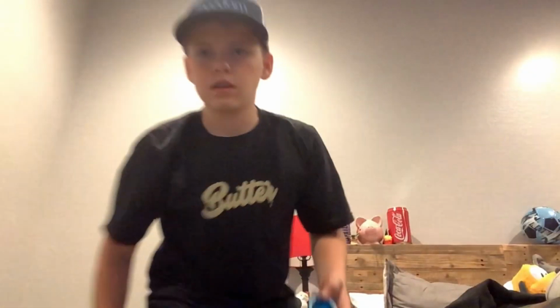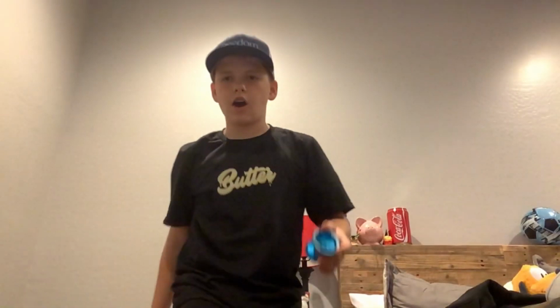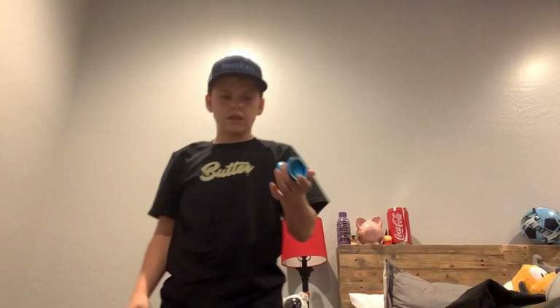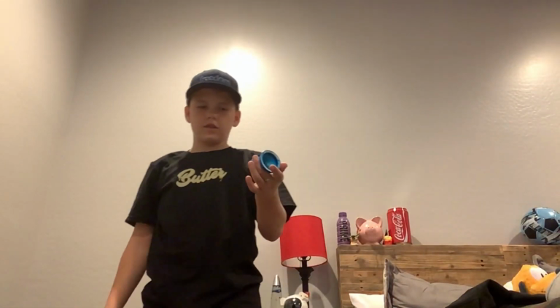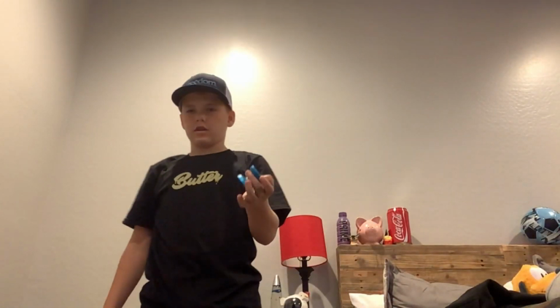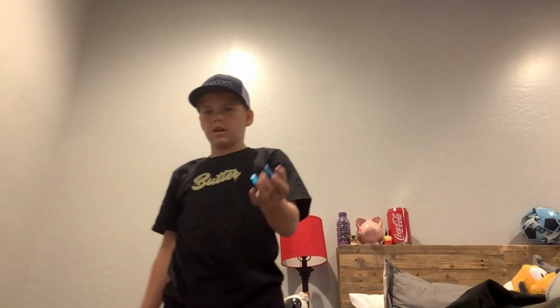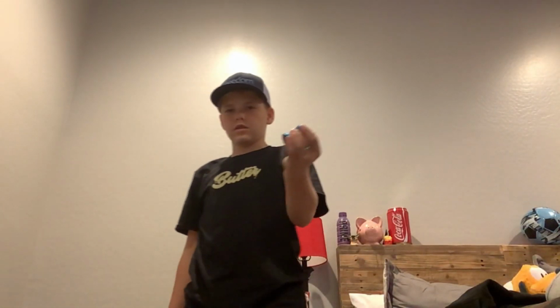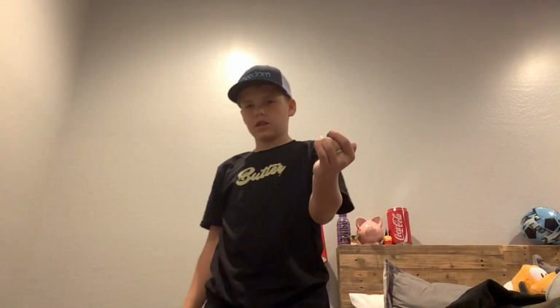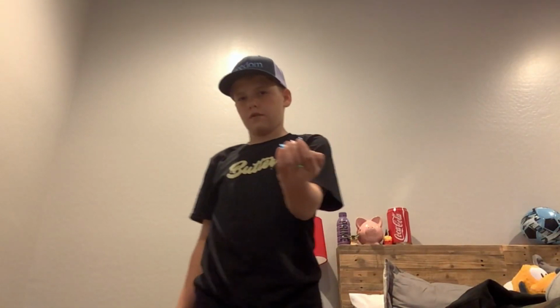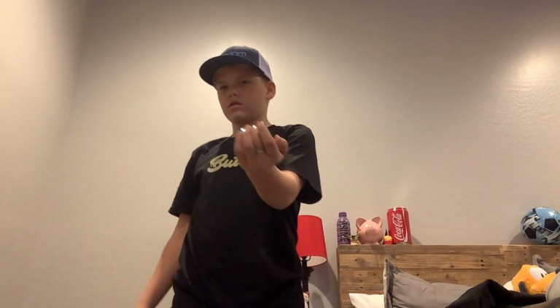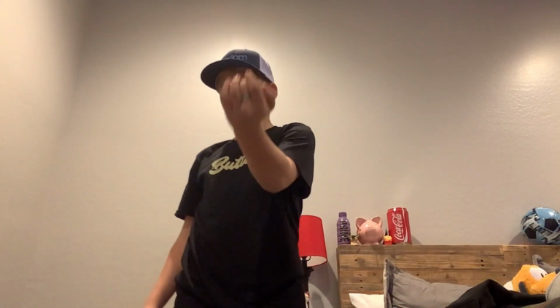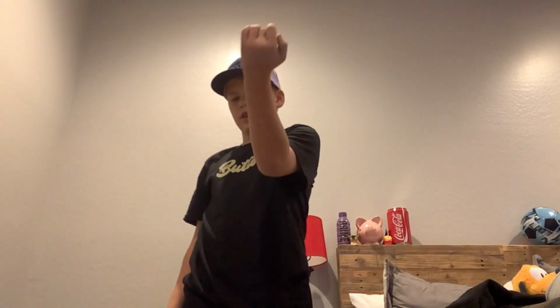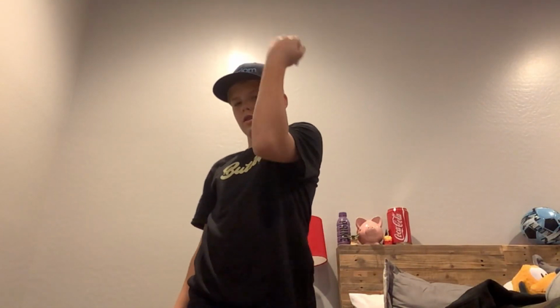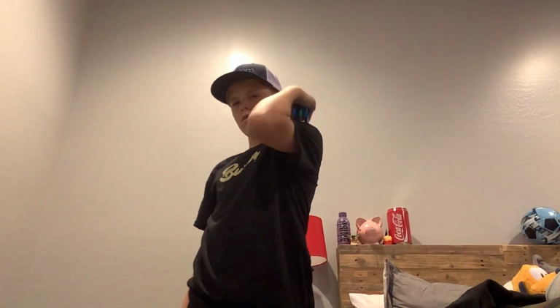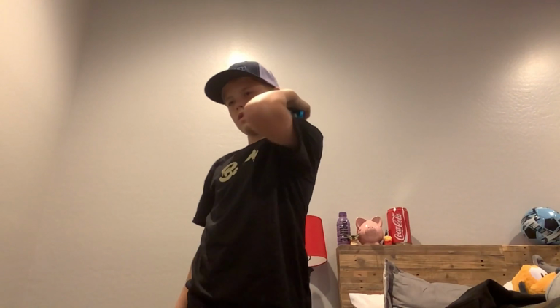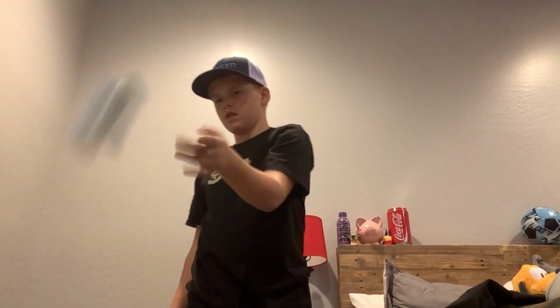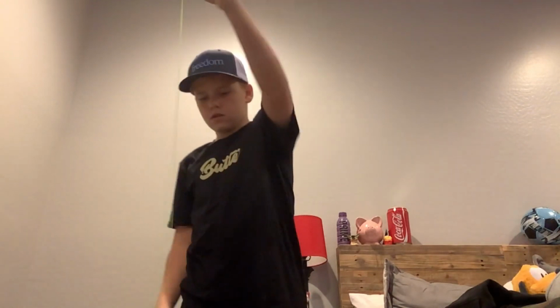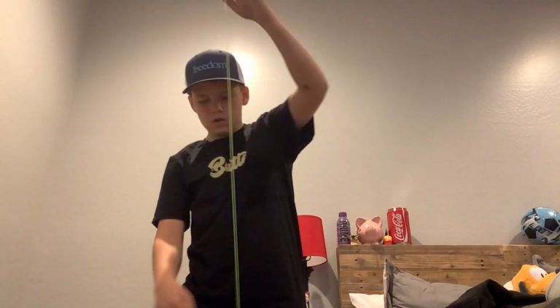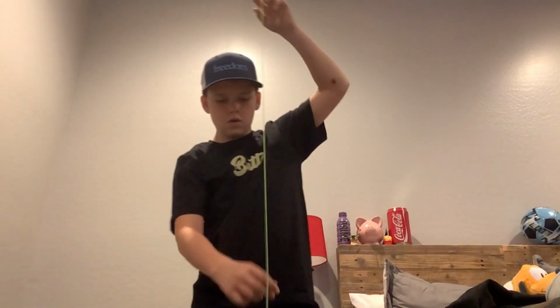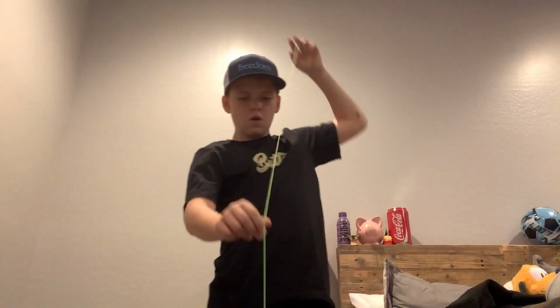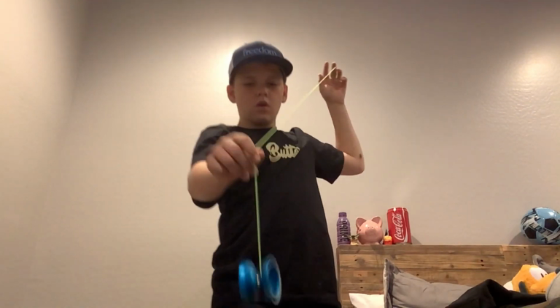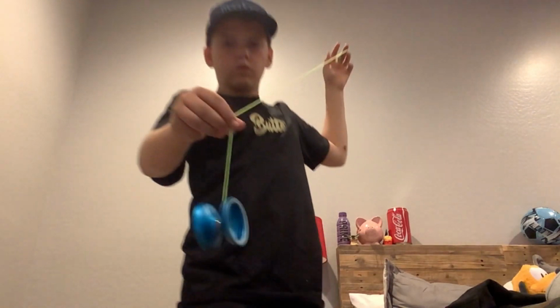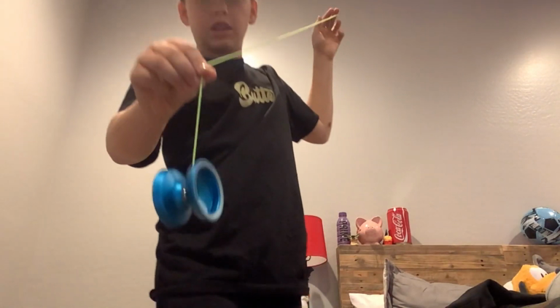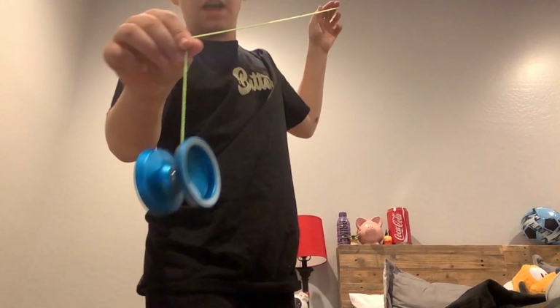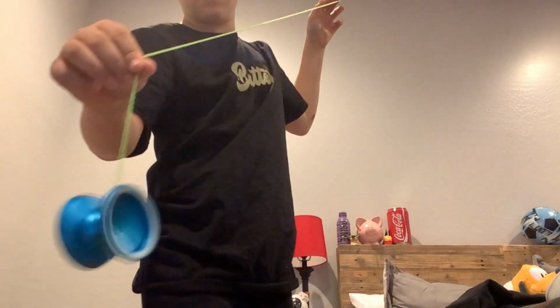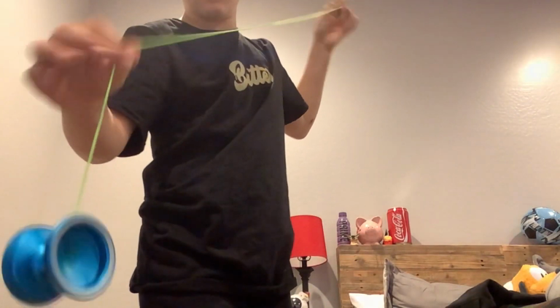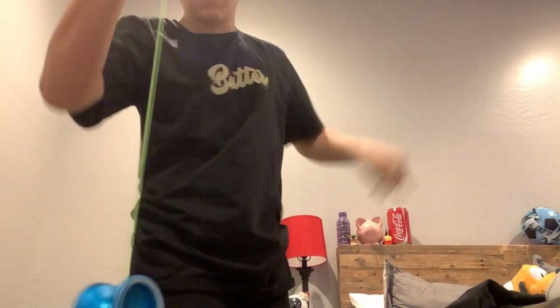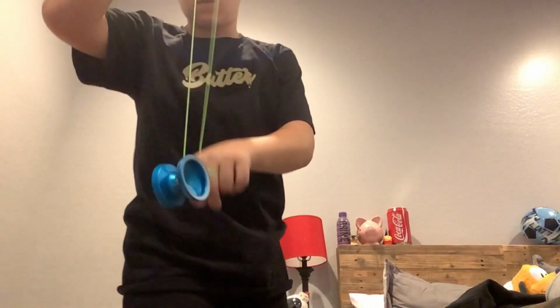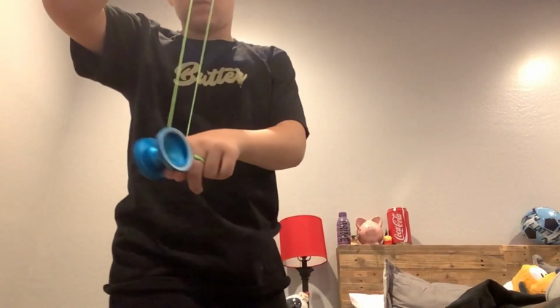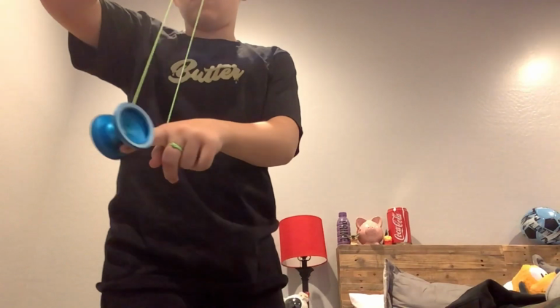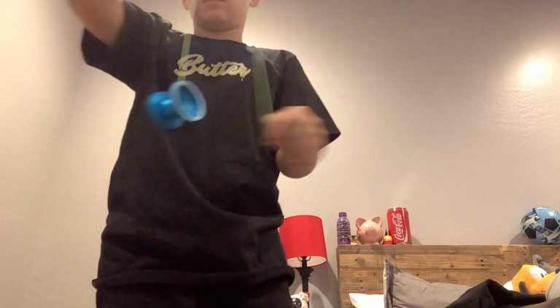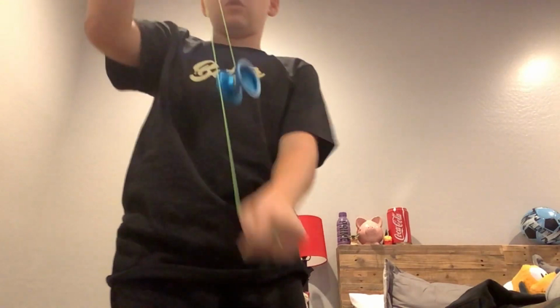Now I'm going to see how this Yo-Yo plays. So you're going to see the first throw on this Yo-Yo. Look at that — oh, that's smooth.